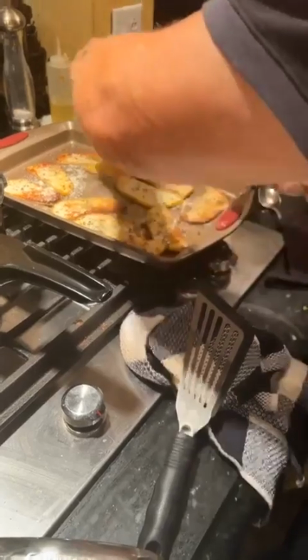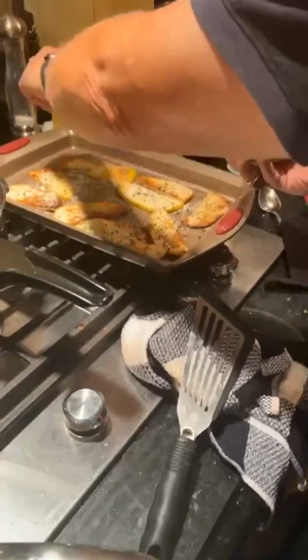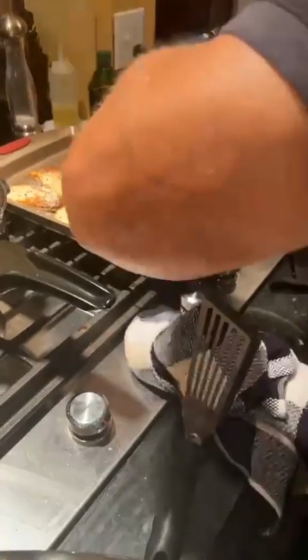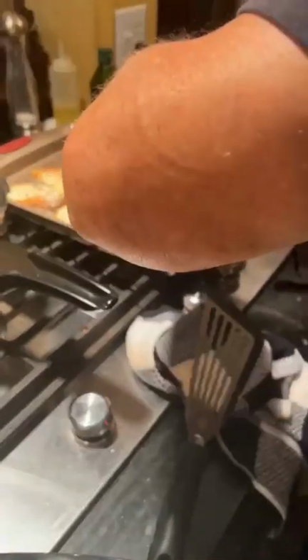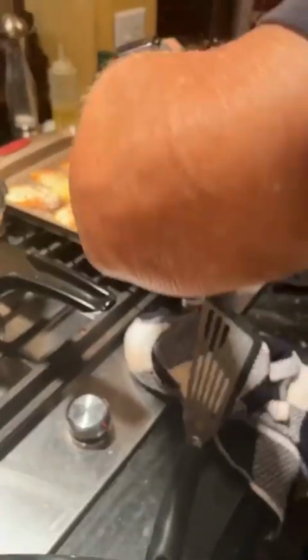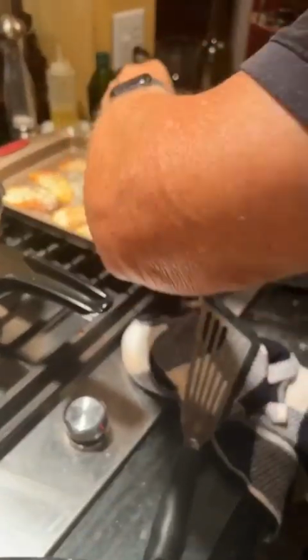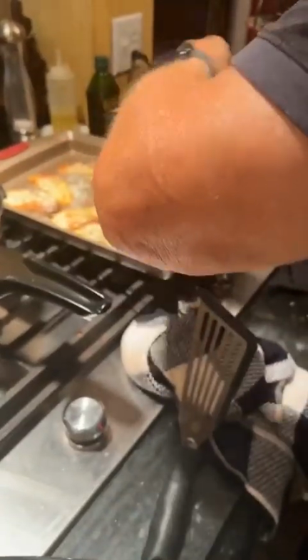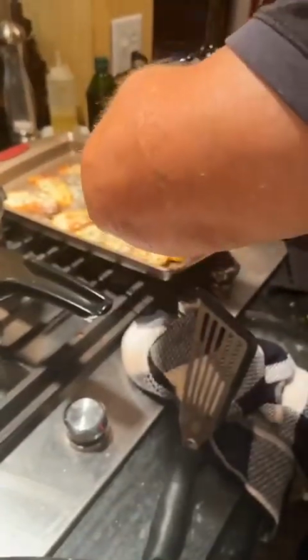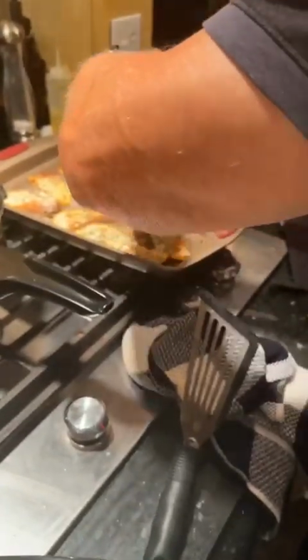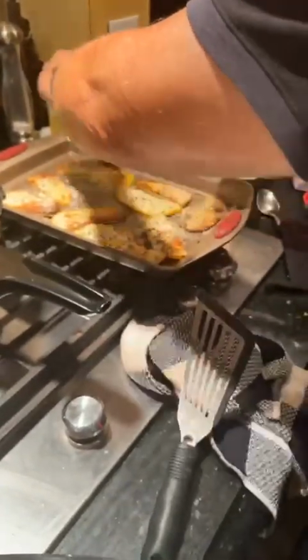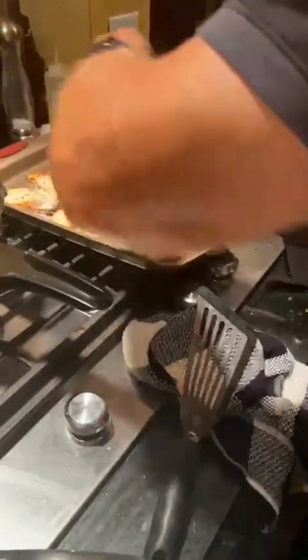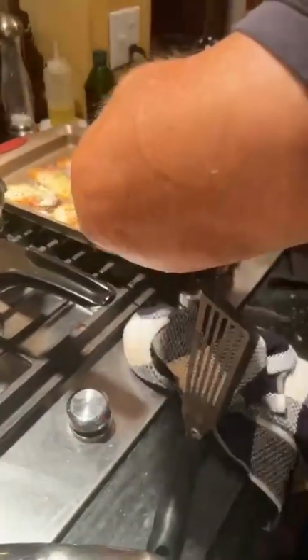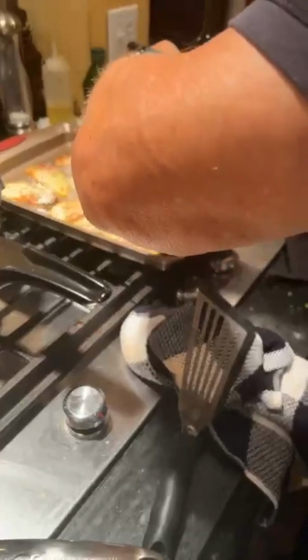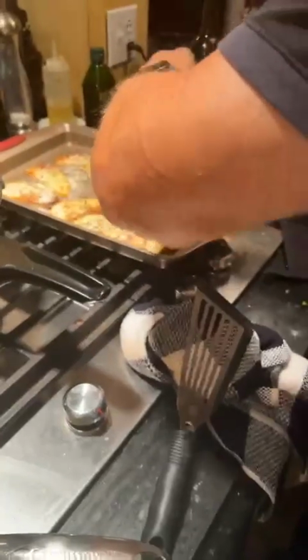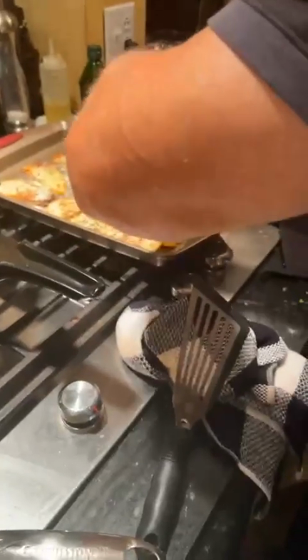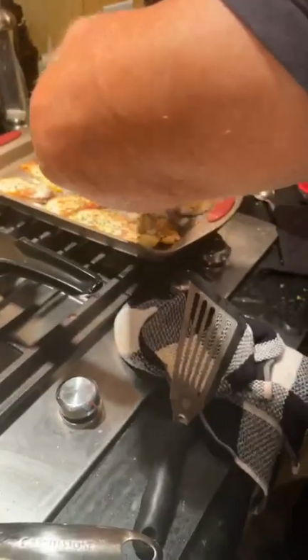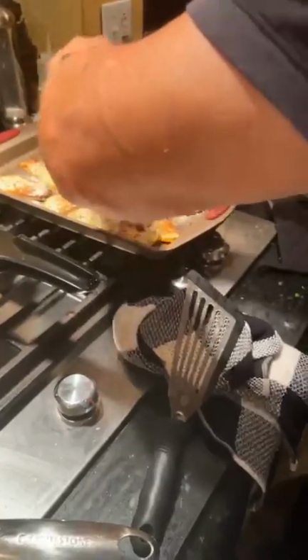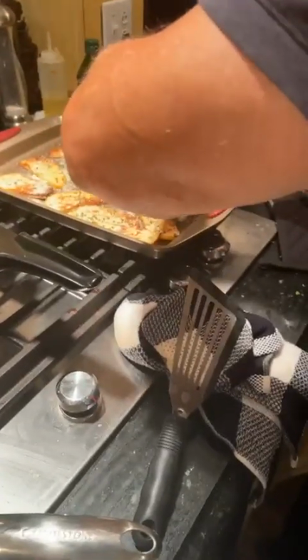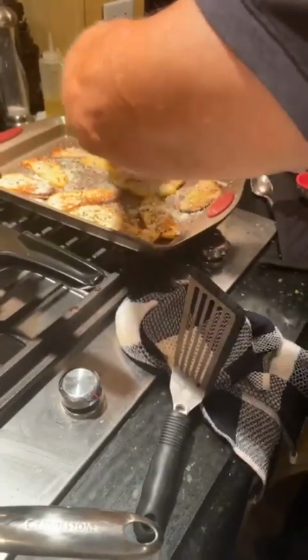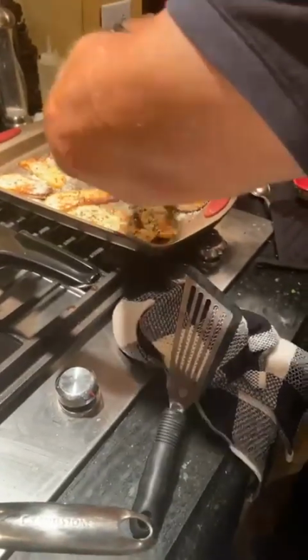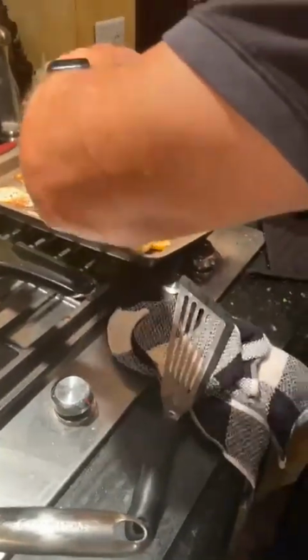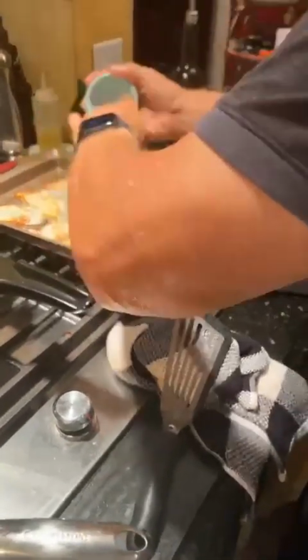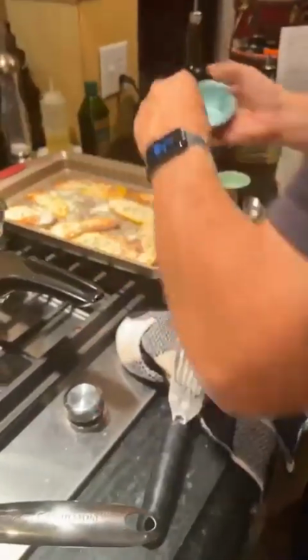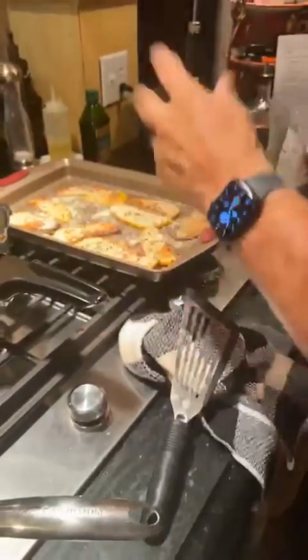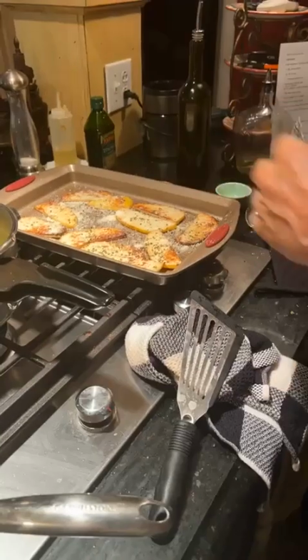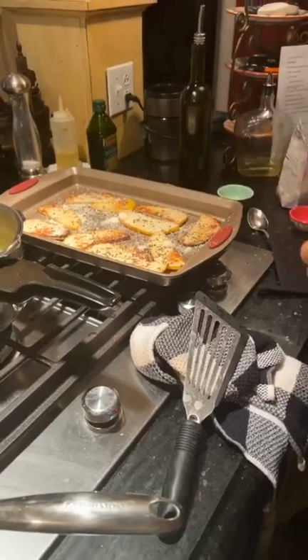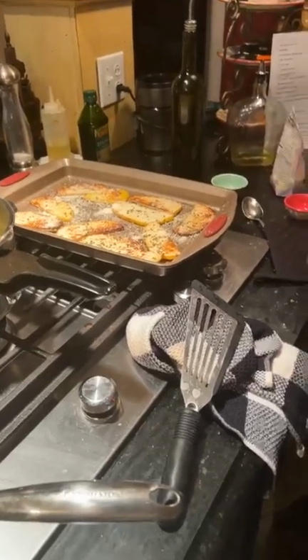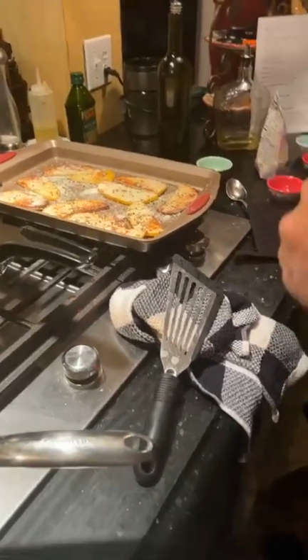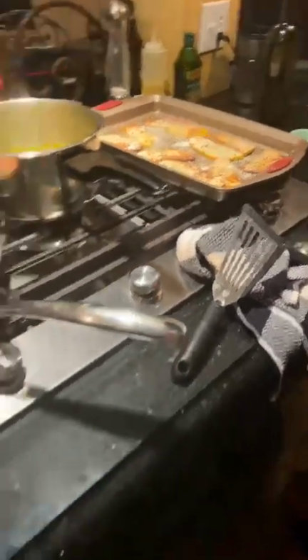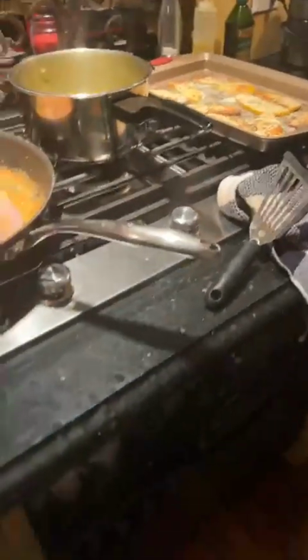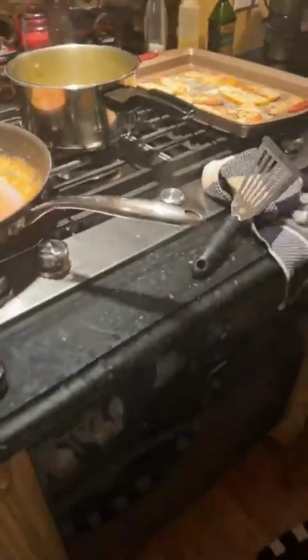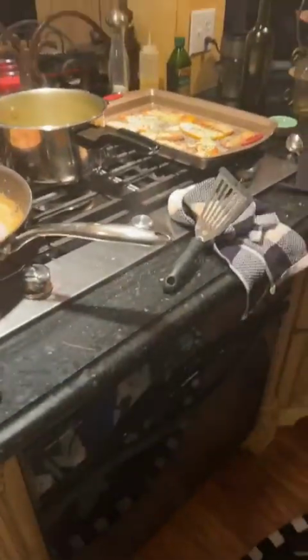You can eat healthy and enjoy yourself. All of this is healthy, and honestly, all of this will help you to lose weight if you do it right with the proper nutrition. For one meal a day, this is perfect to do.